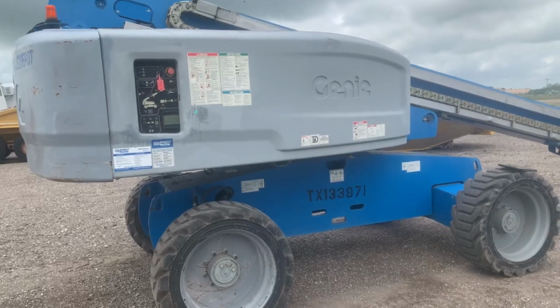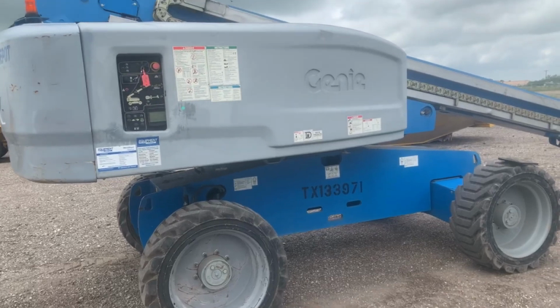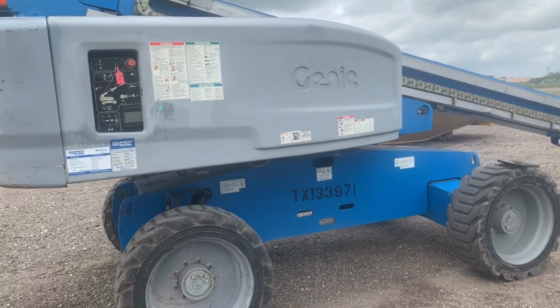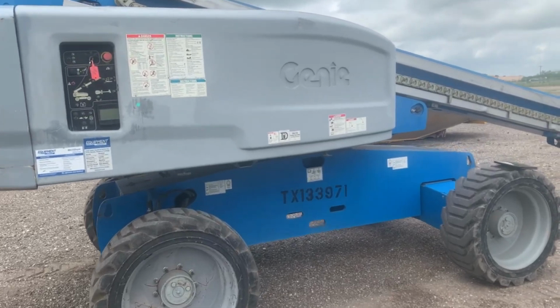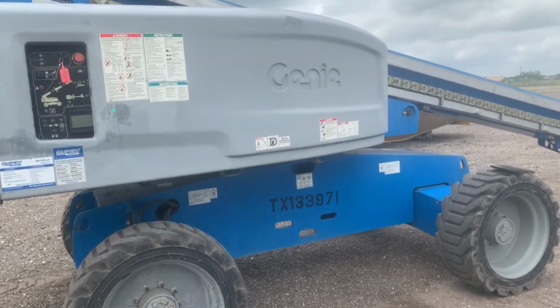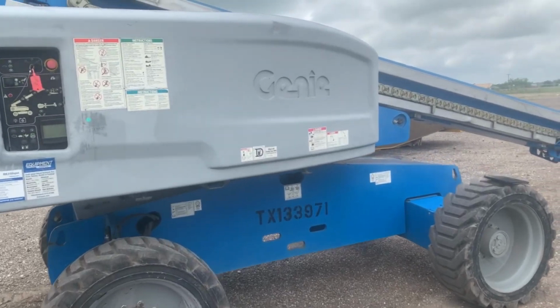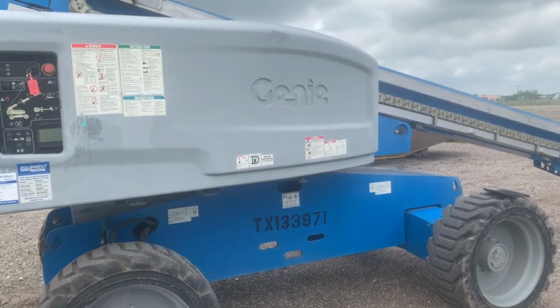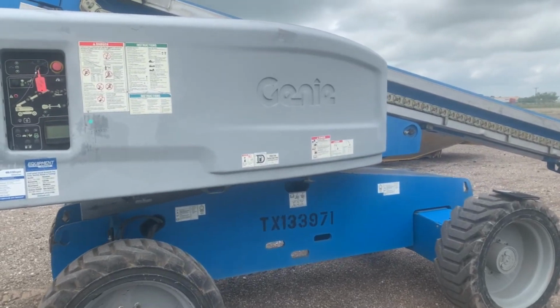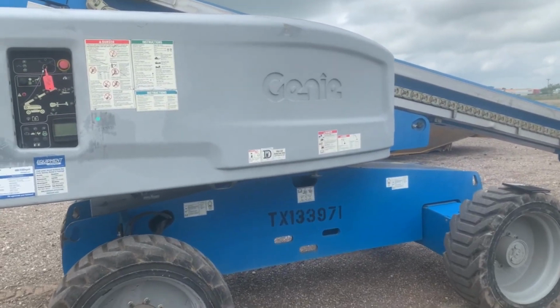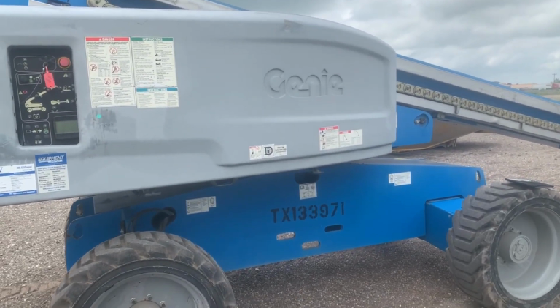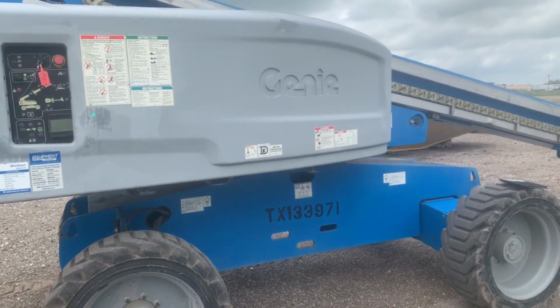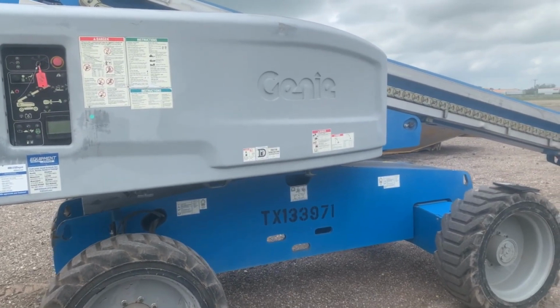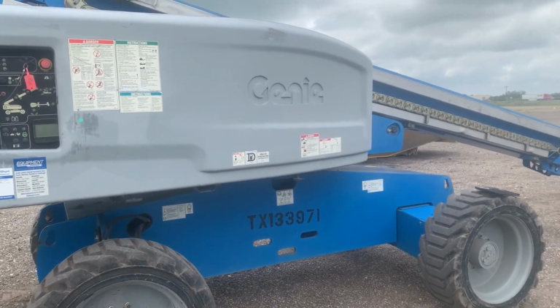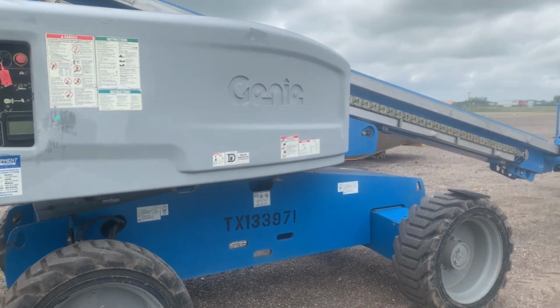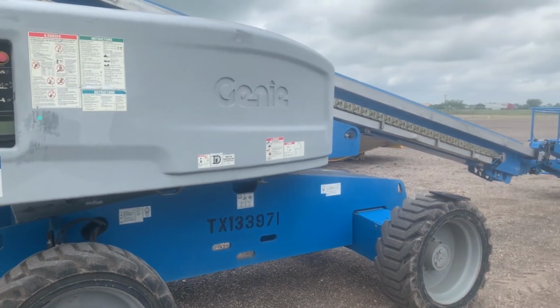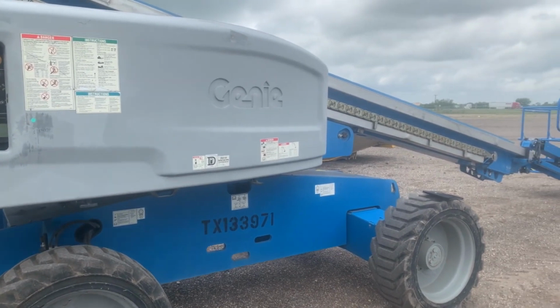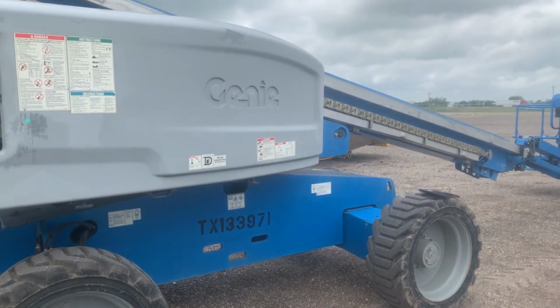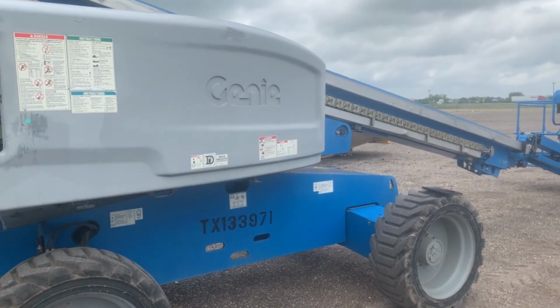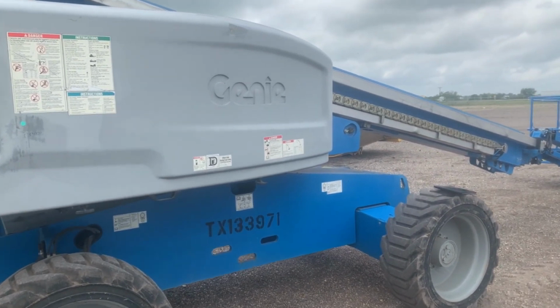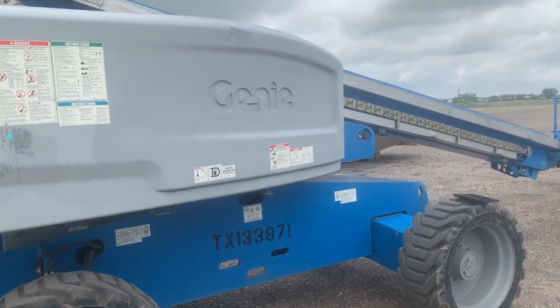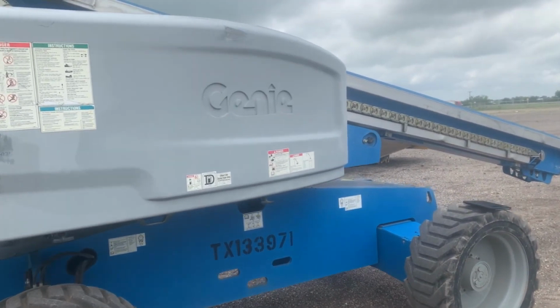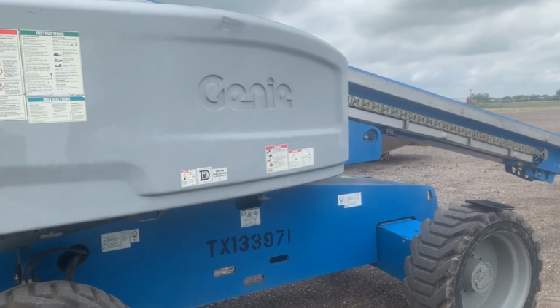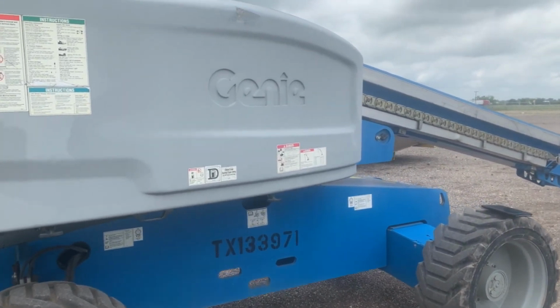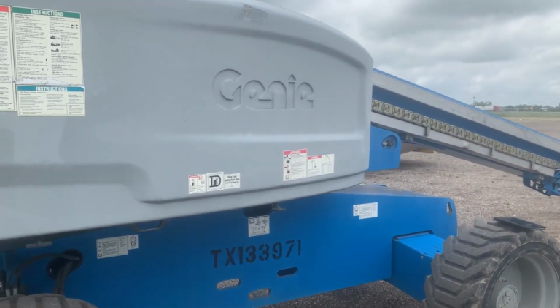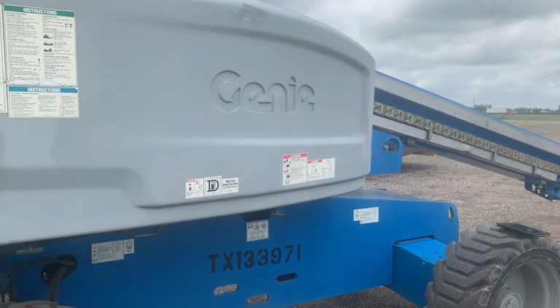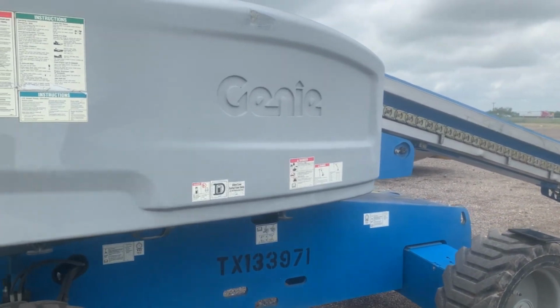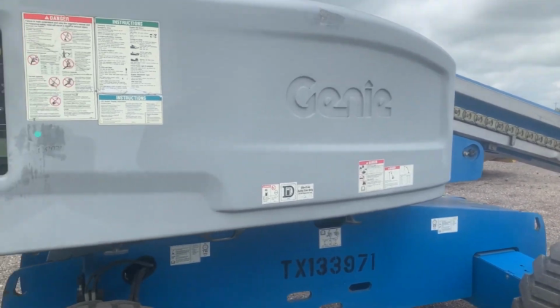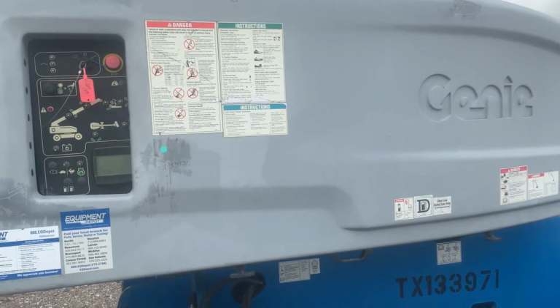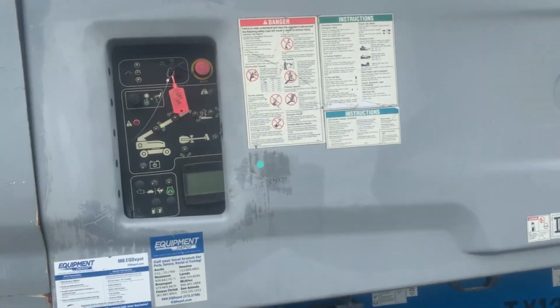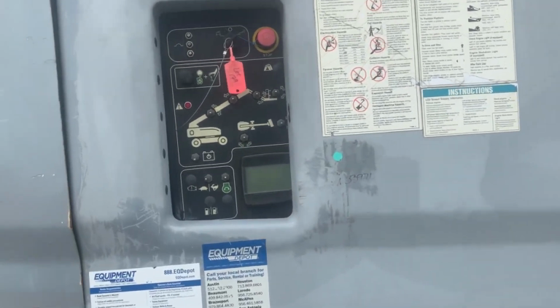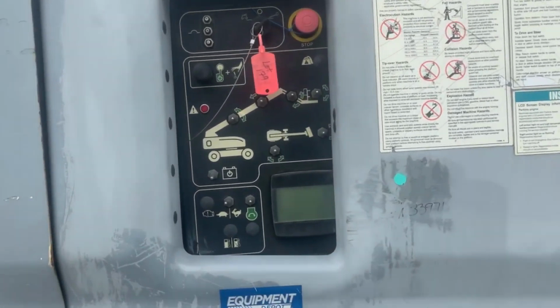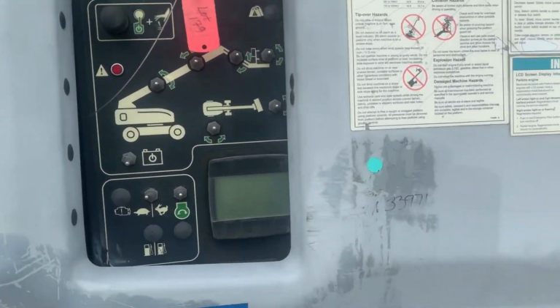Today we're going to learn how to replace a boom angle sensor on a Genie S65. First, I'm going to turn it on.